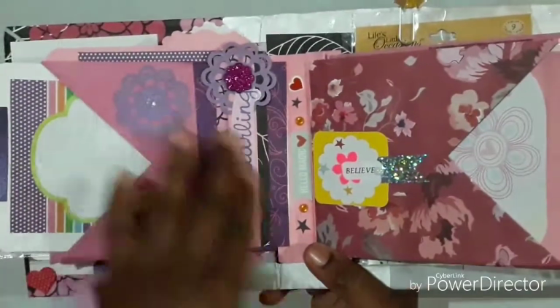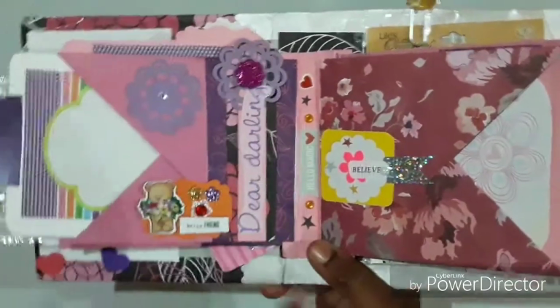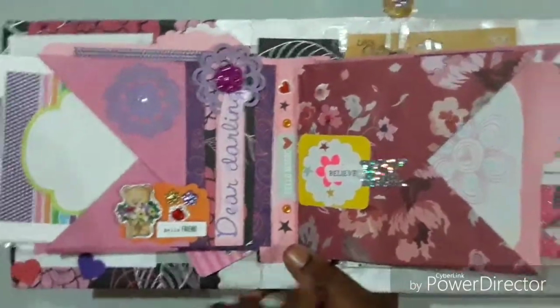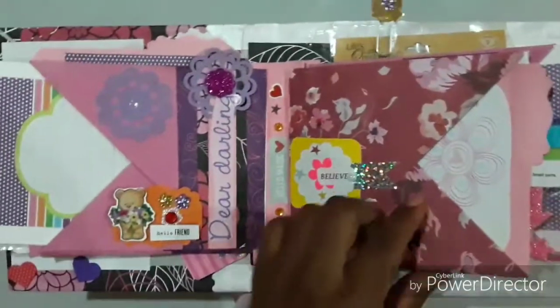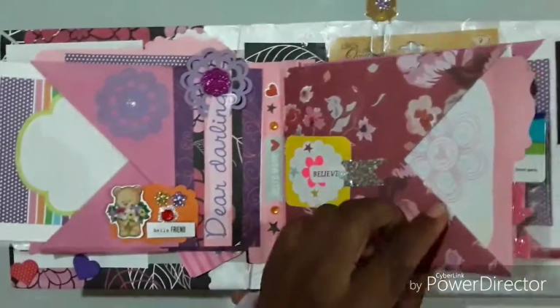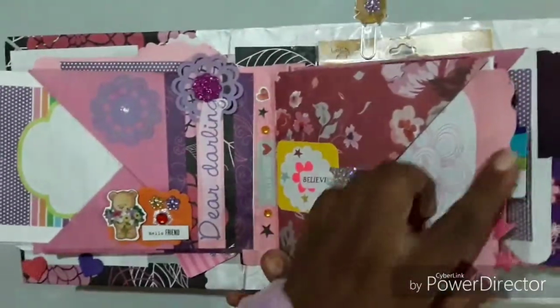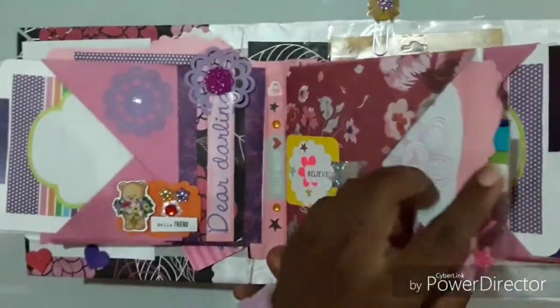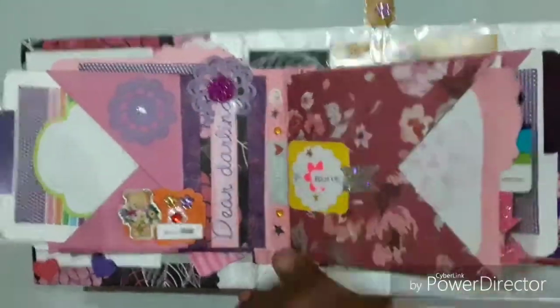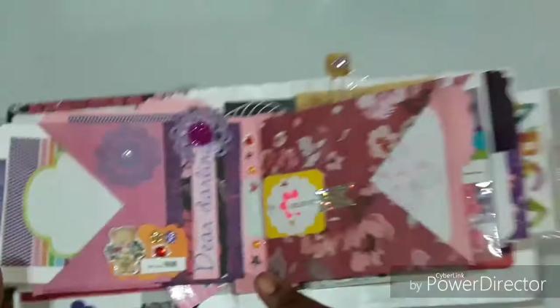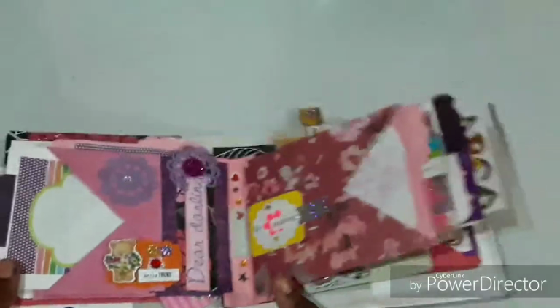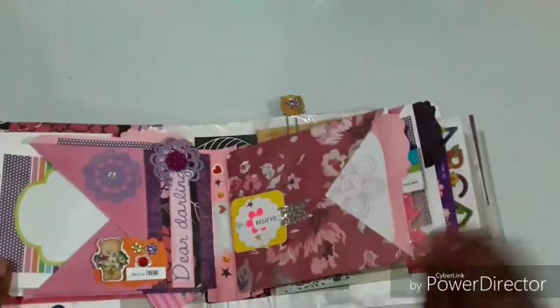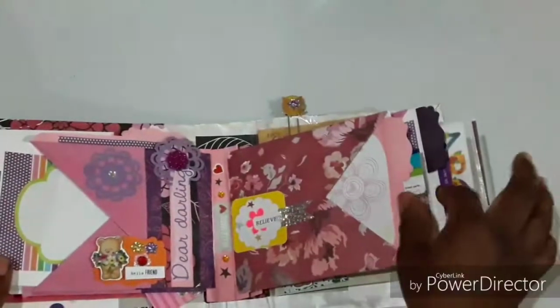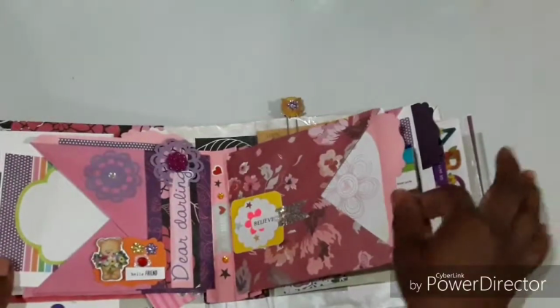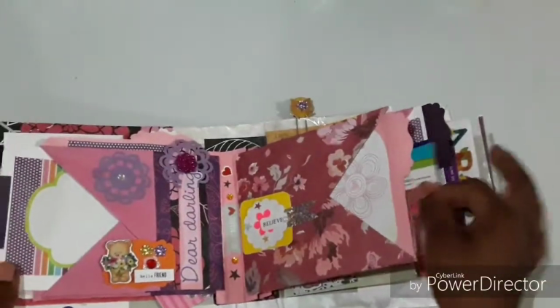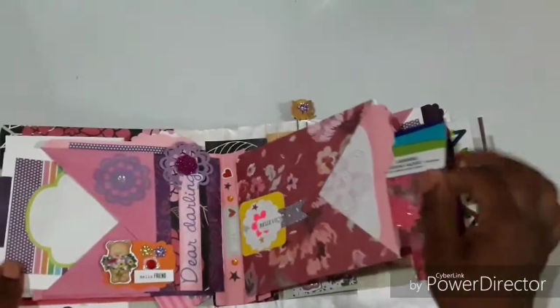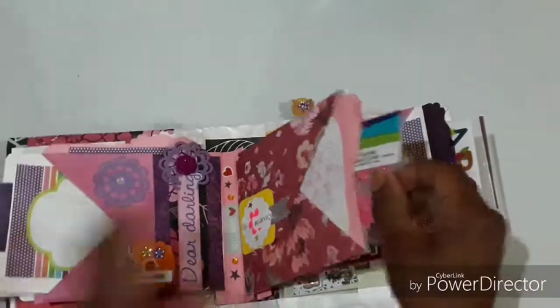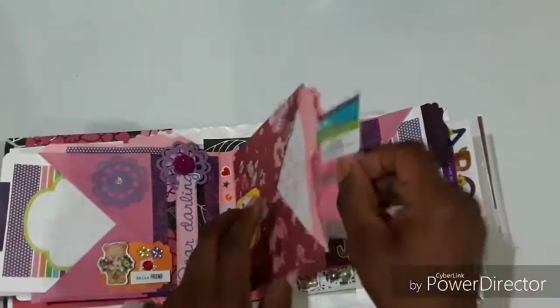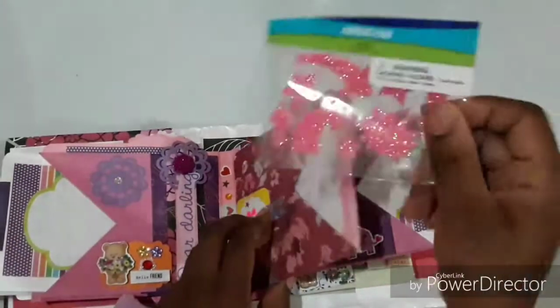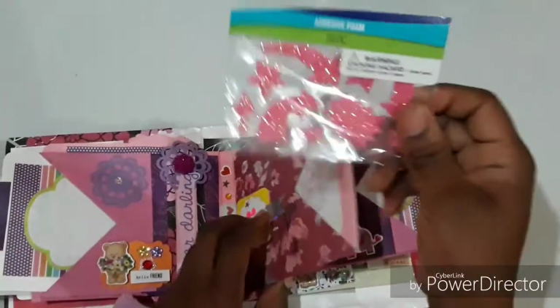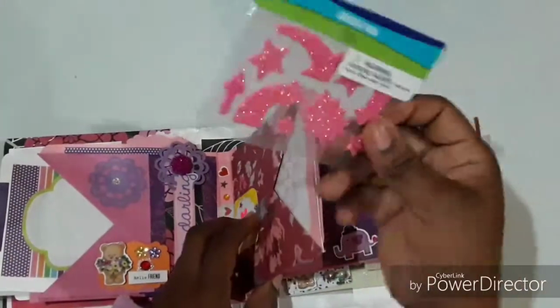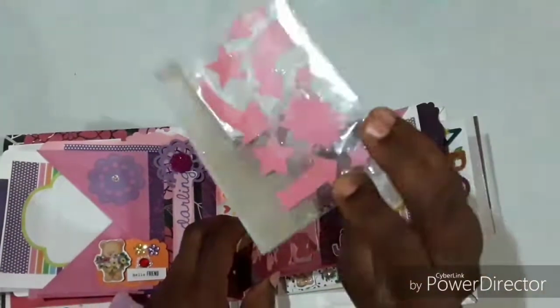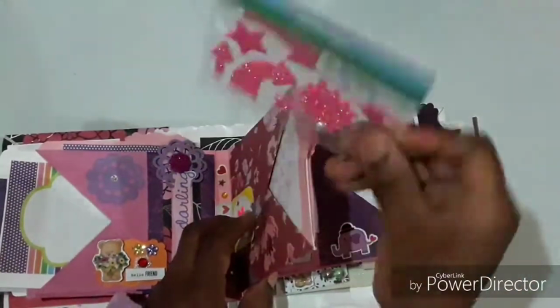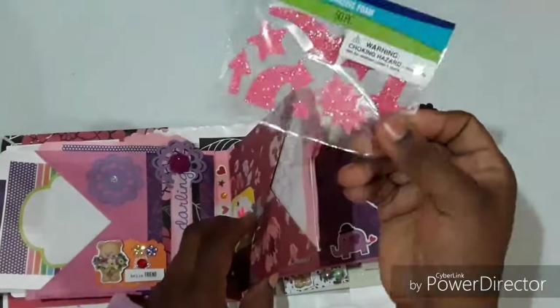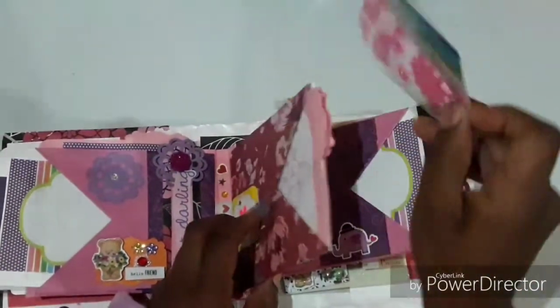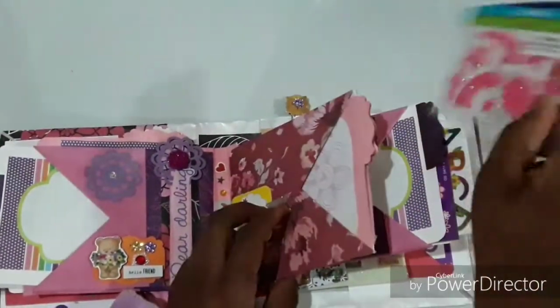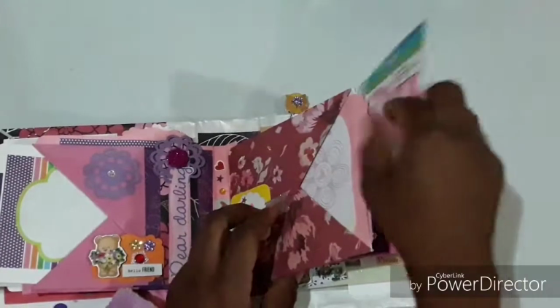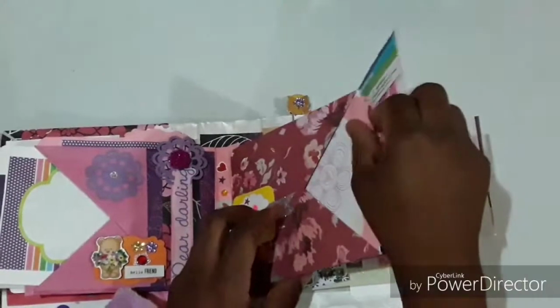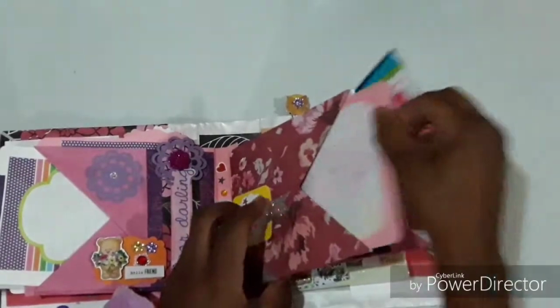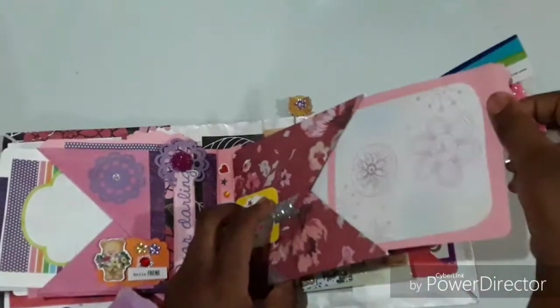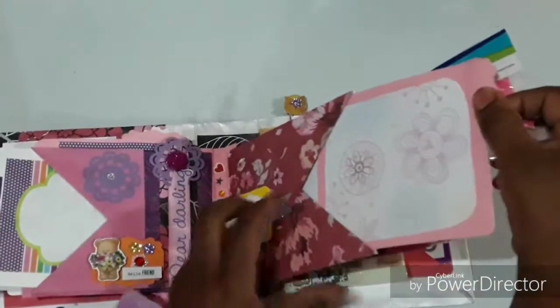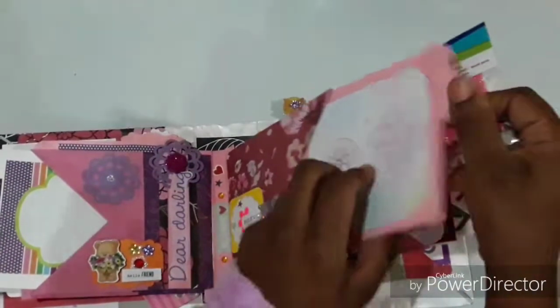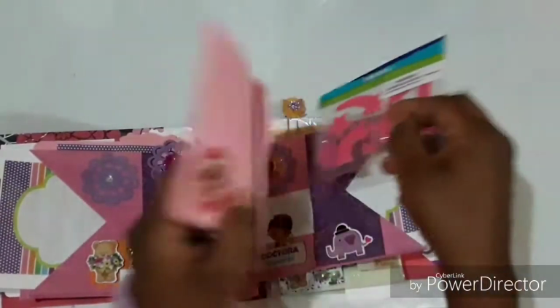Some more bling, photo mats, a surprise in this pocket, stickers, and photo mats again.